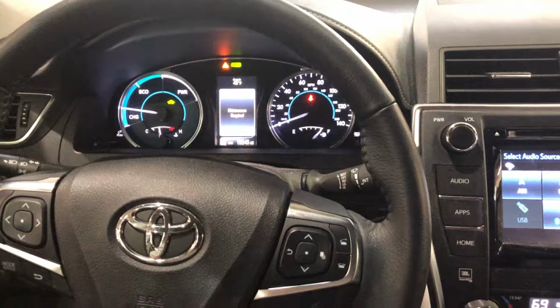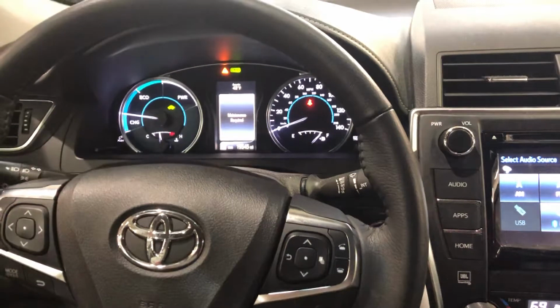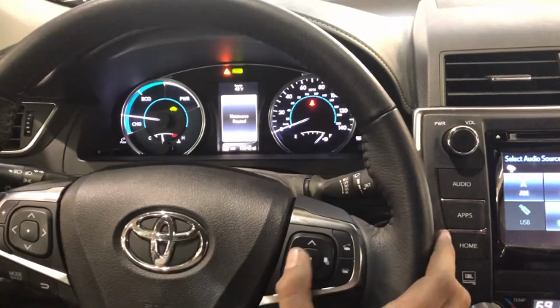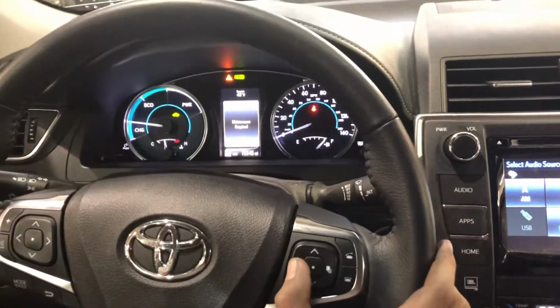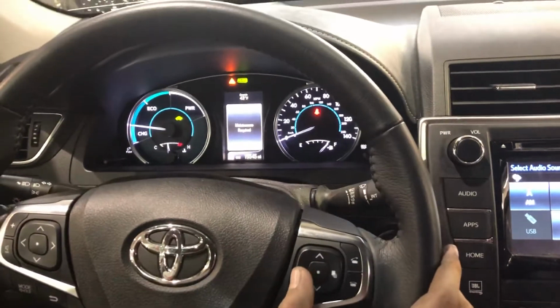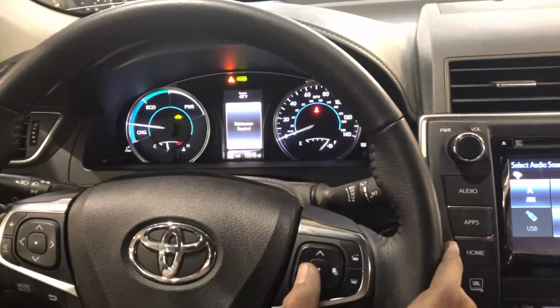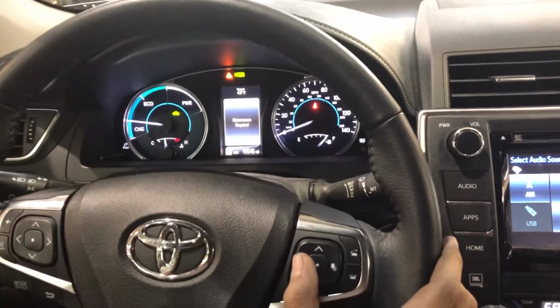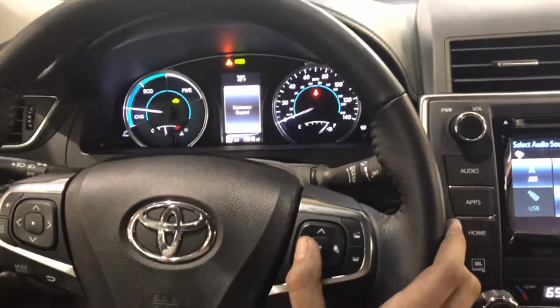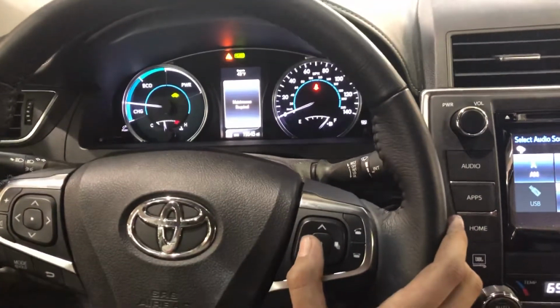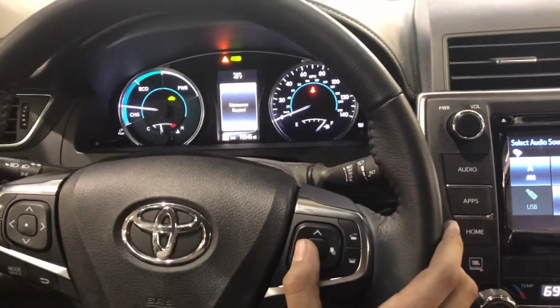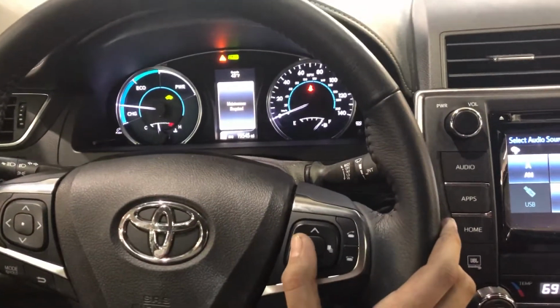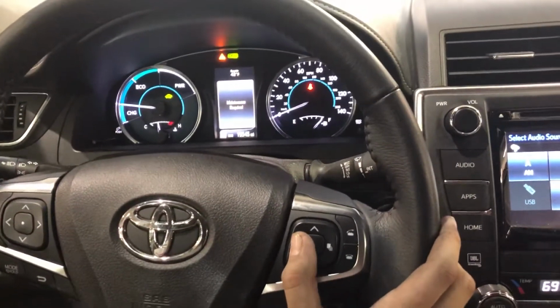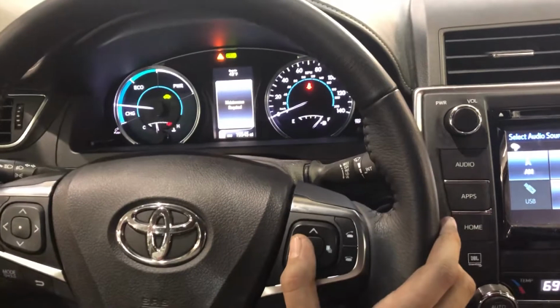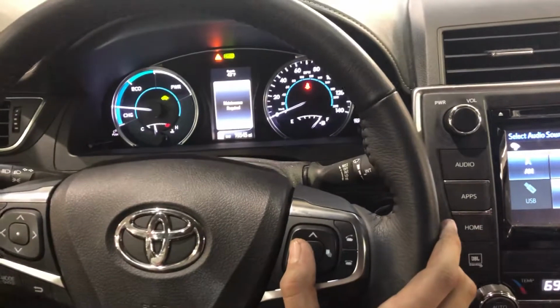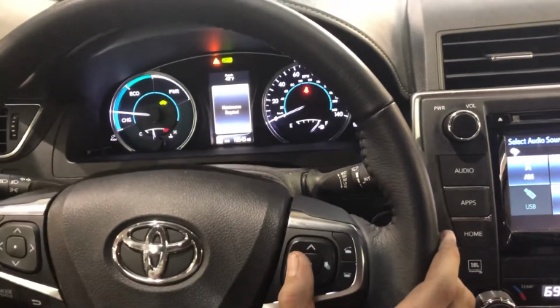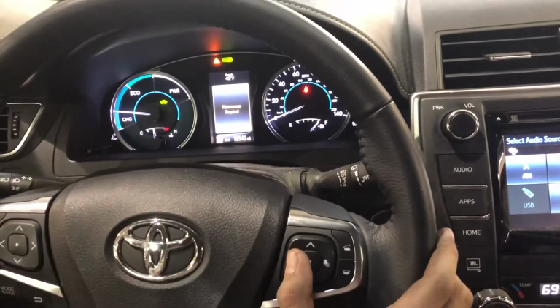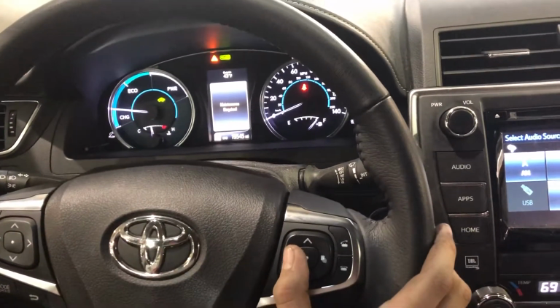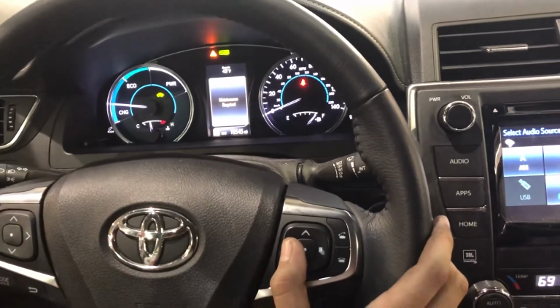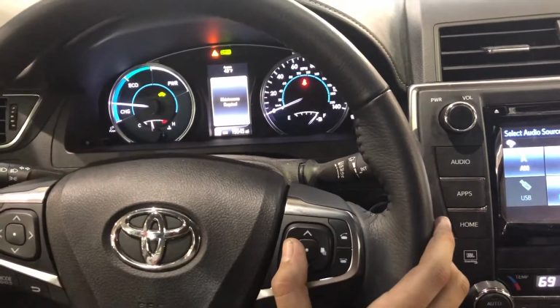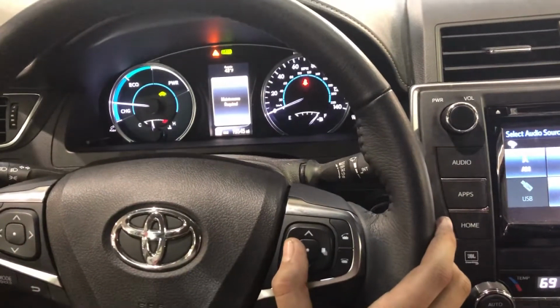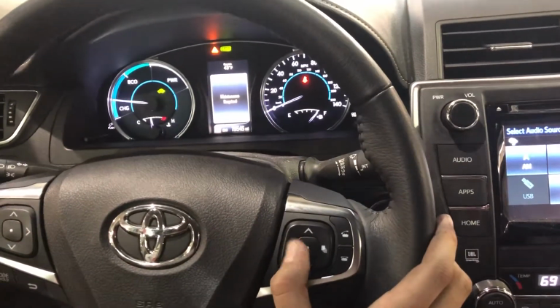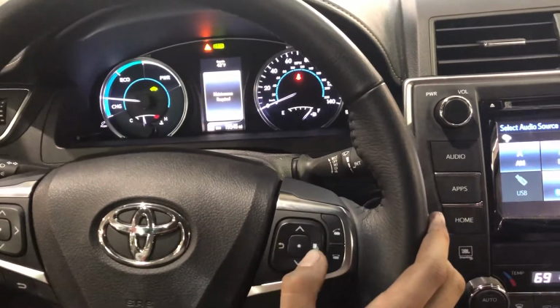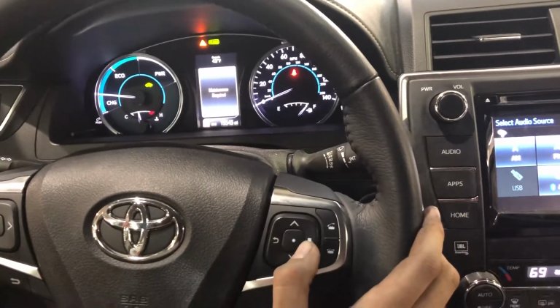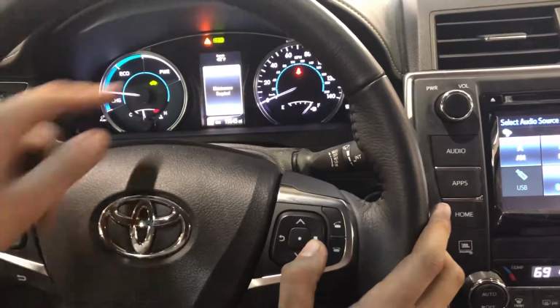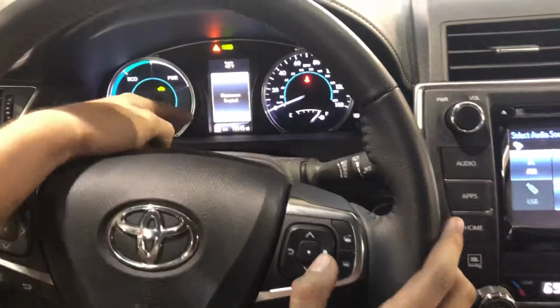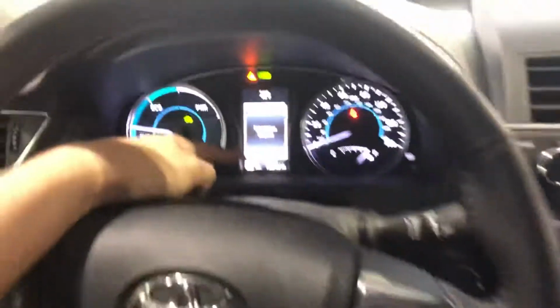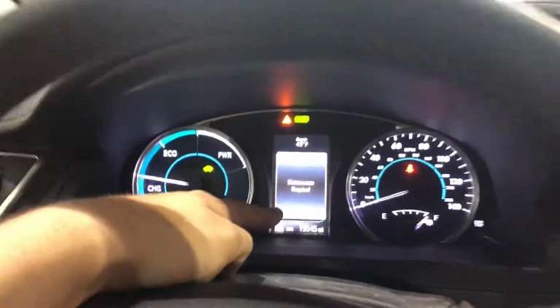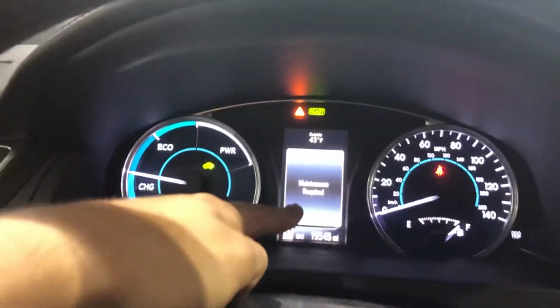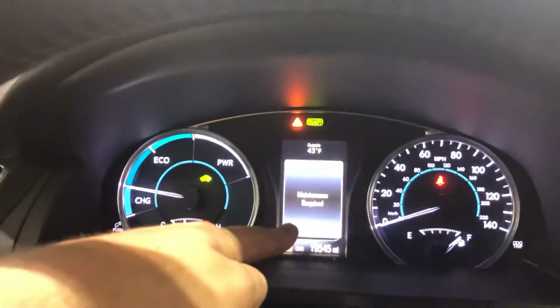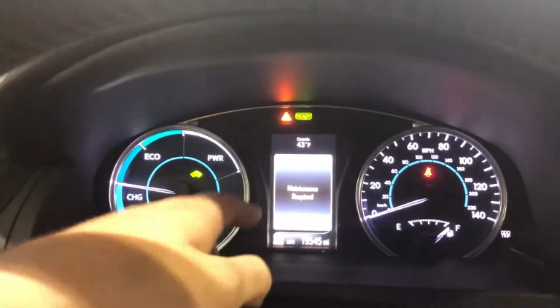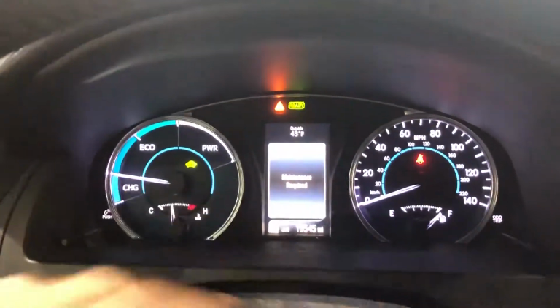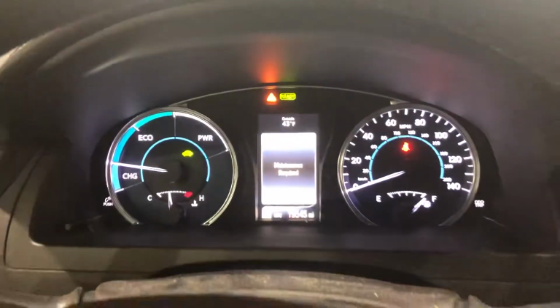Today we're going to do a maintenance reset on a 2017 Toyota Camry hybrid. It says 'maintenance required' right here.